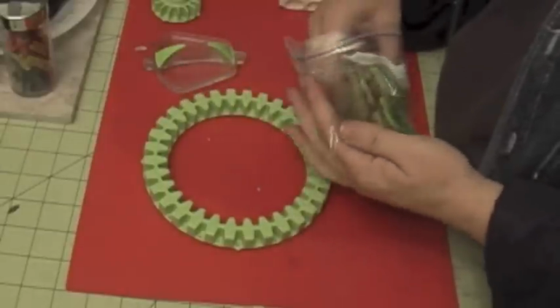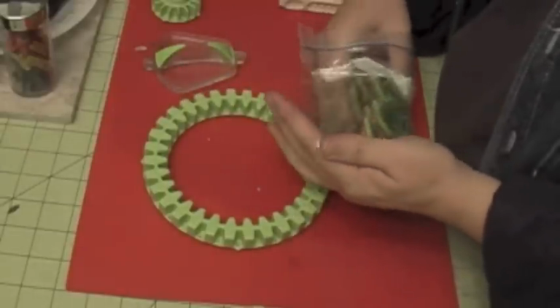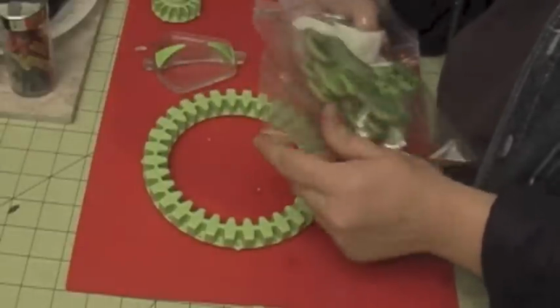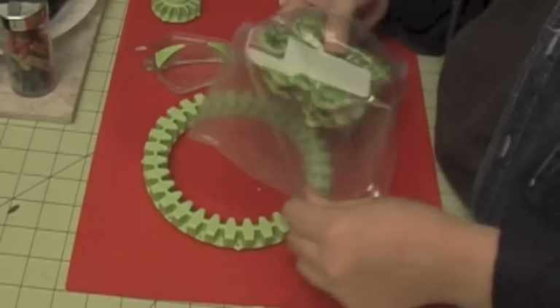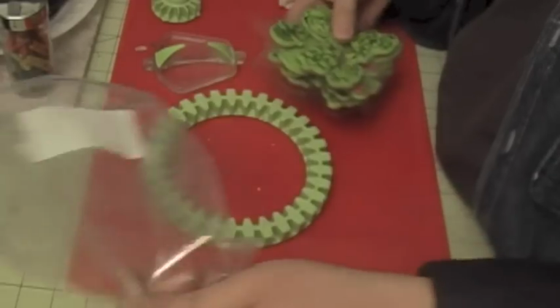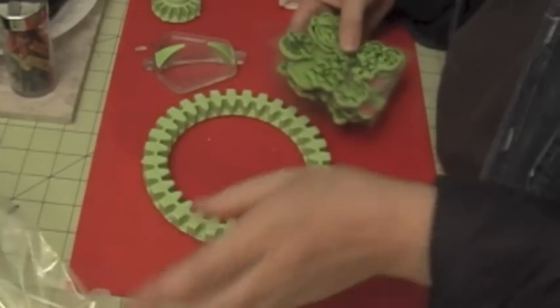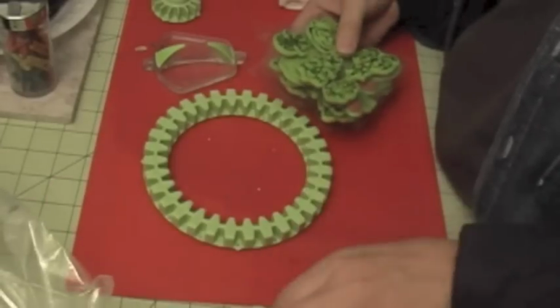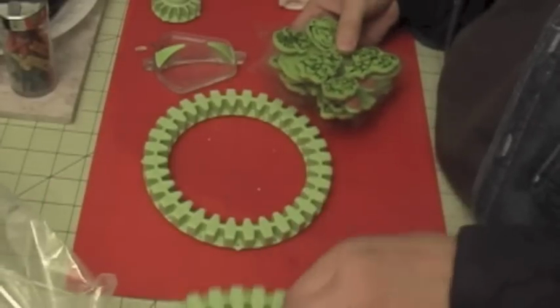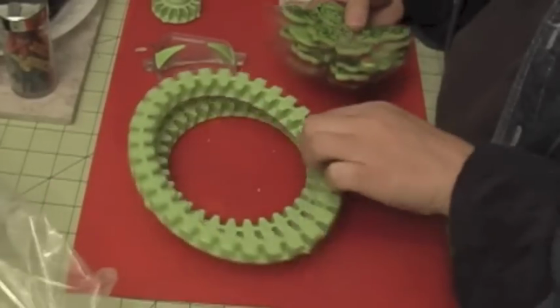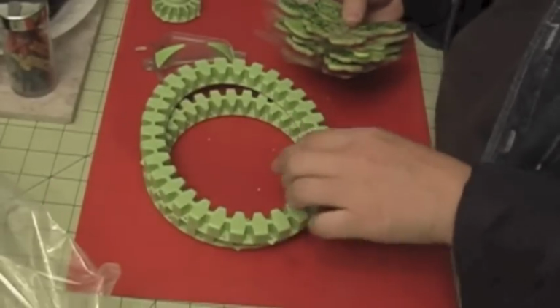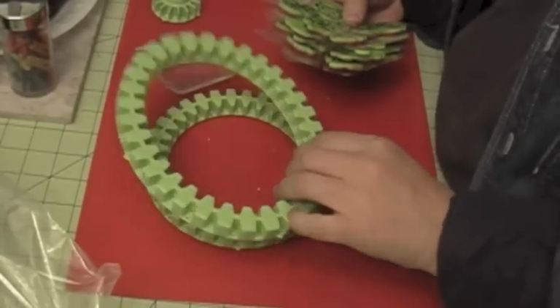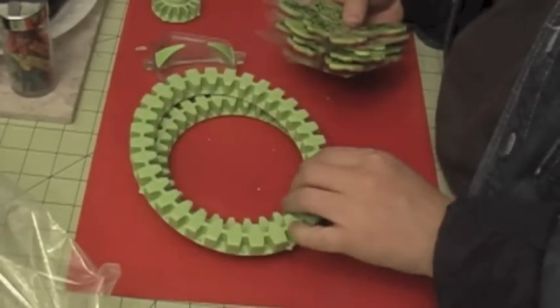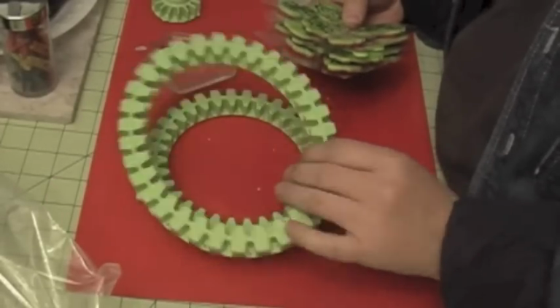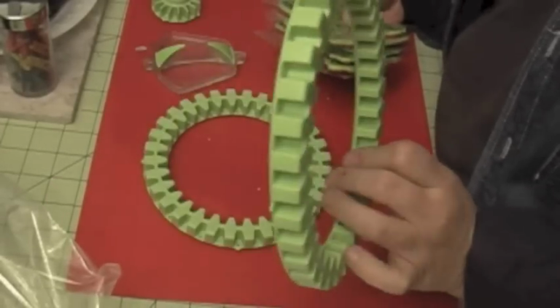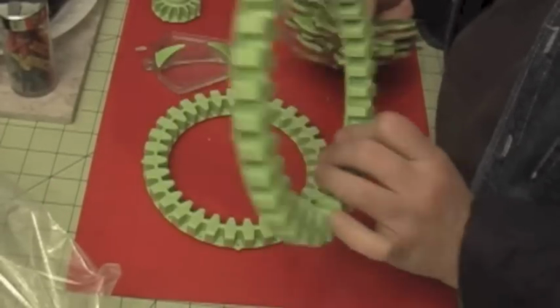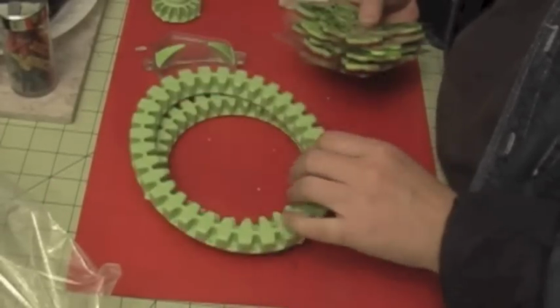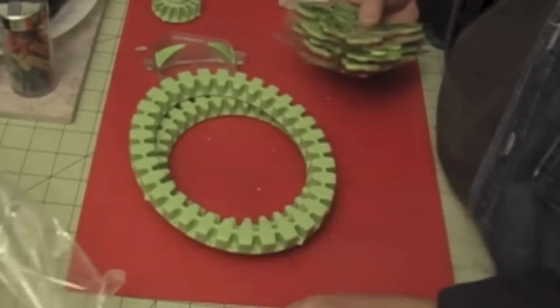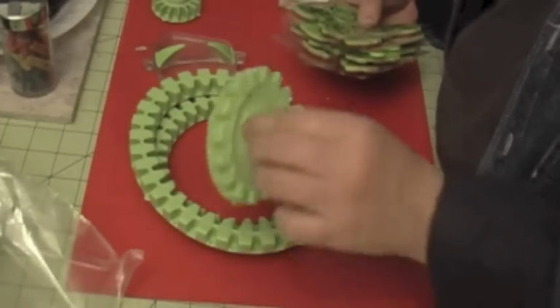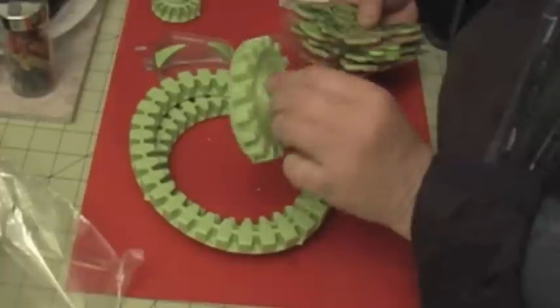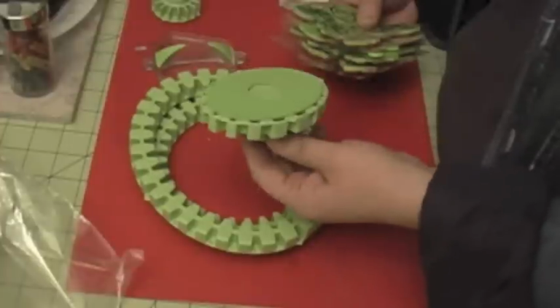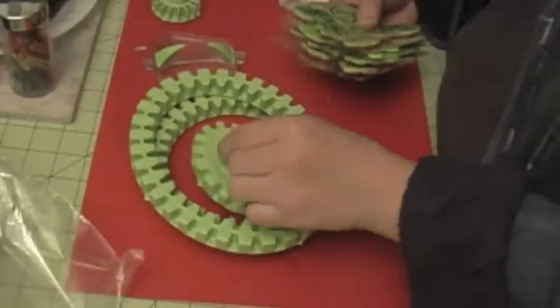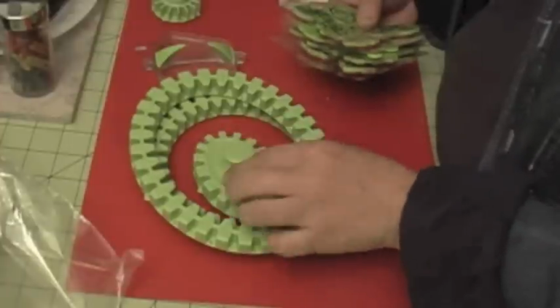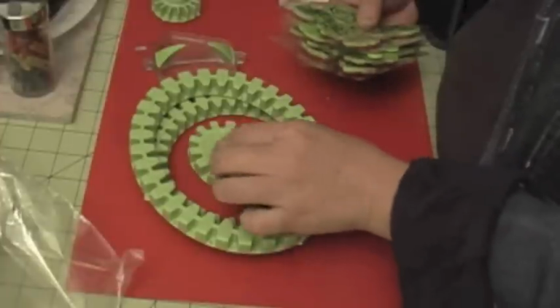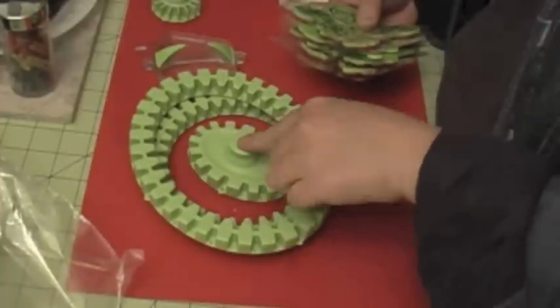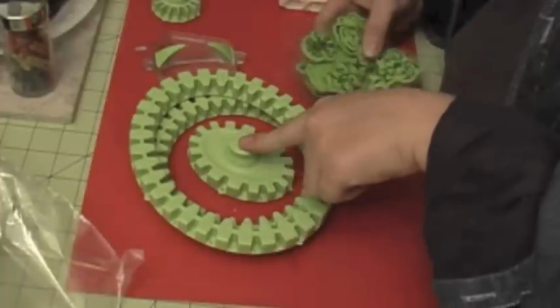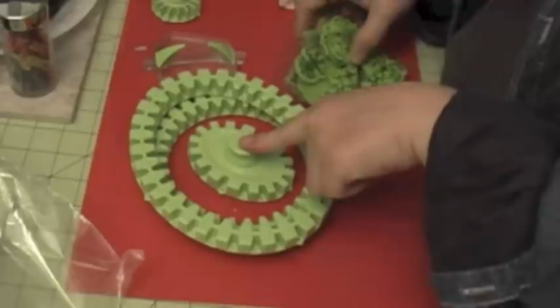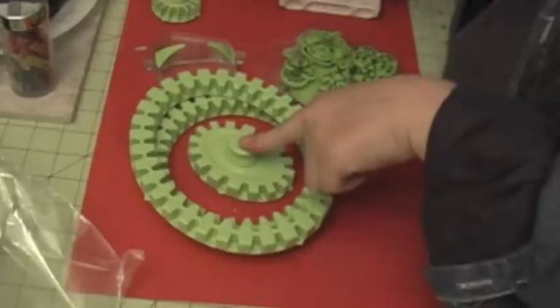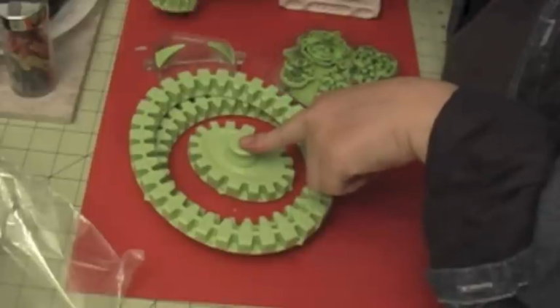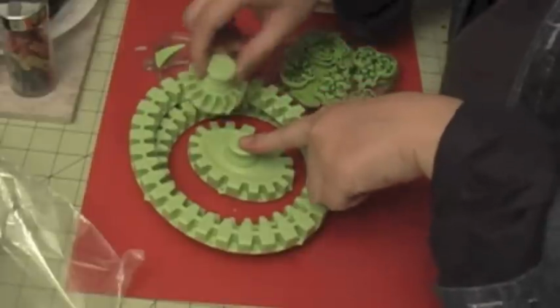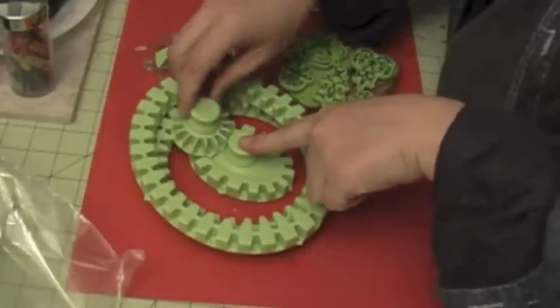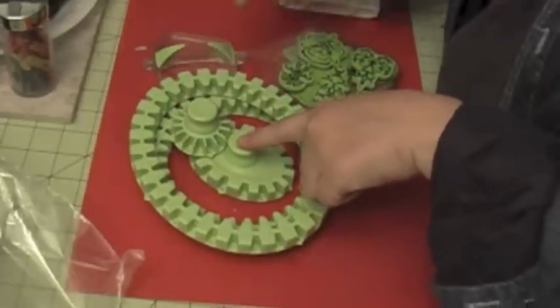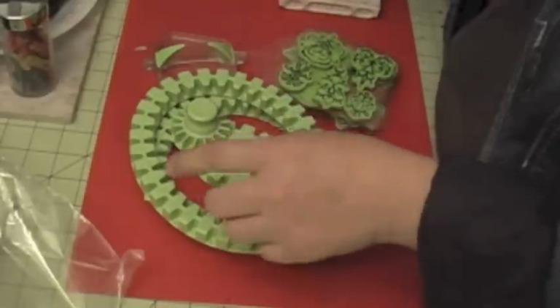You can get the gear in a kit and it comes with the oval, the circle, the middle gear — I'm not sure what you call this — and then the circle gear.